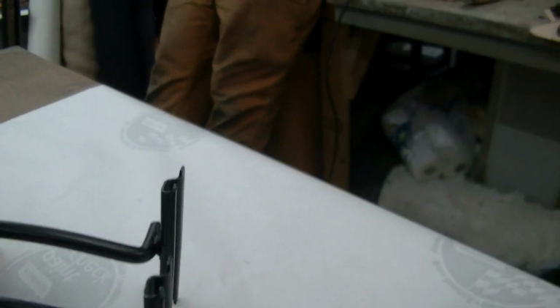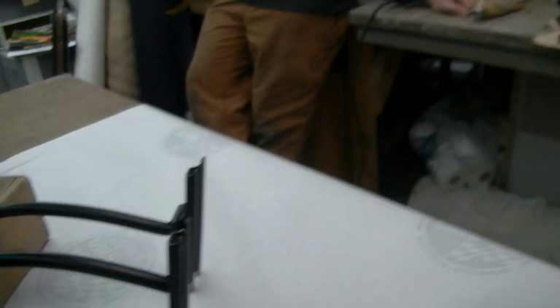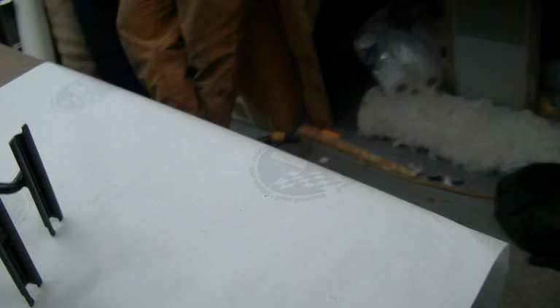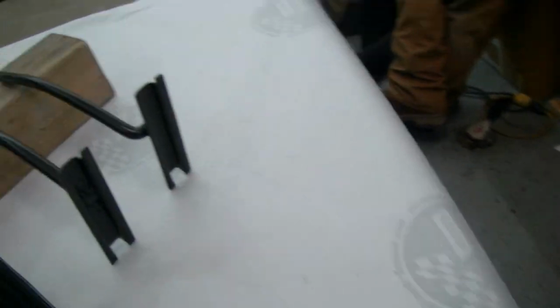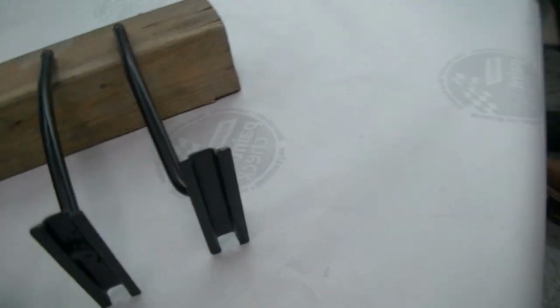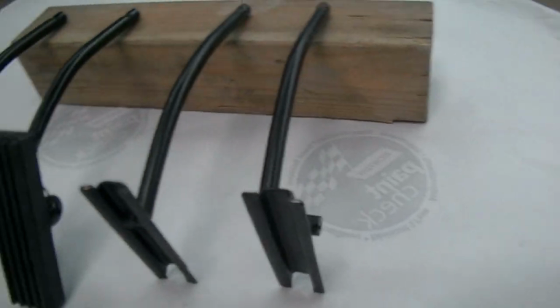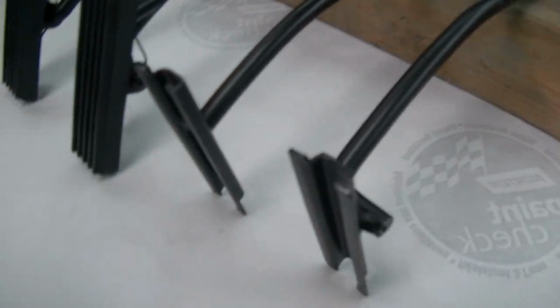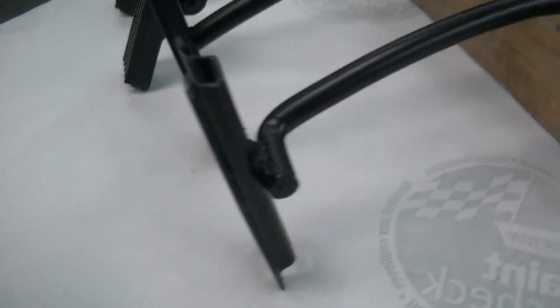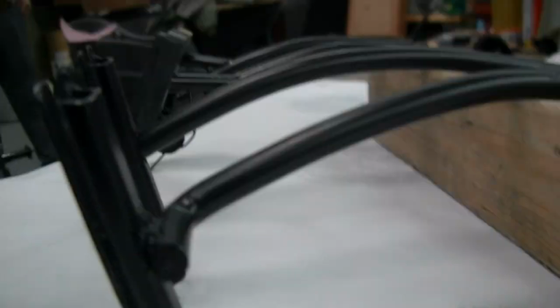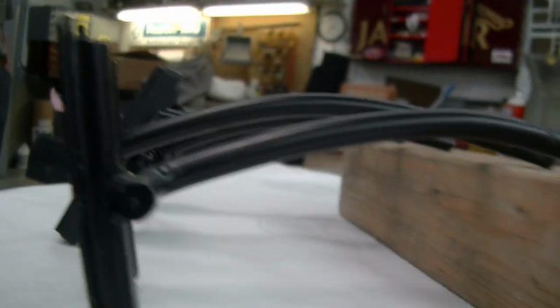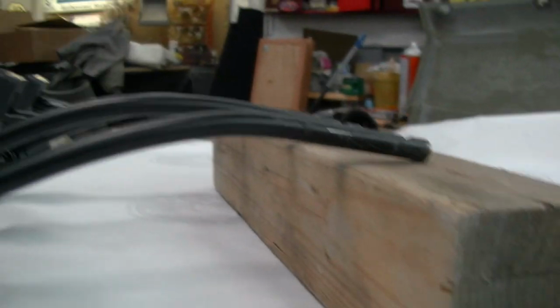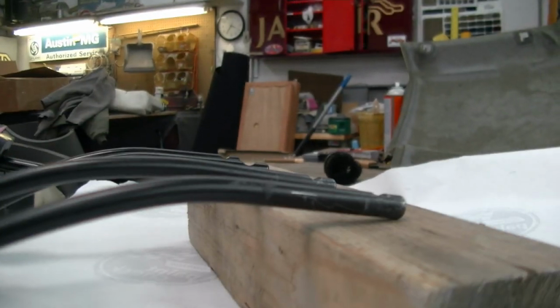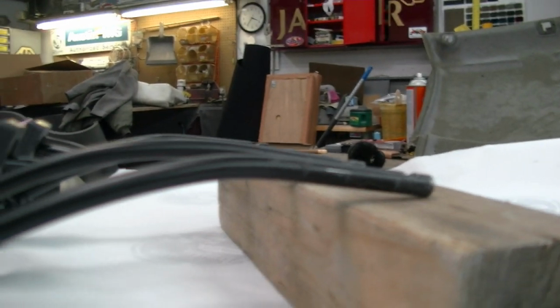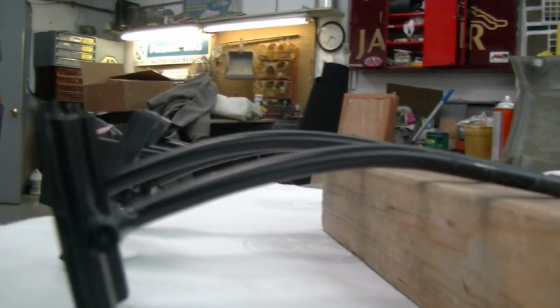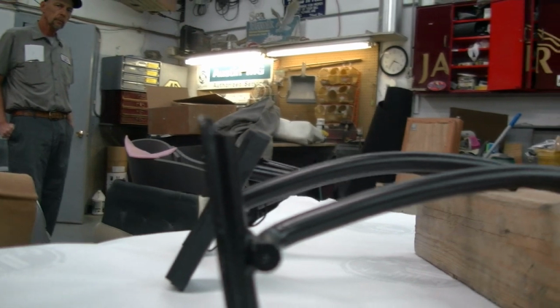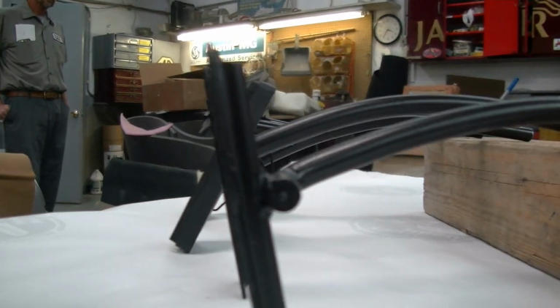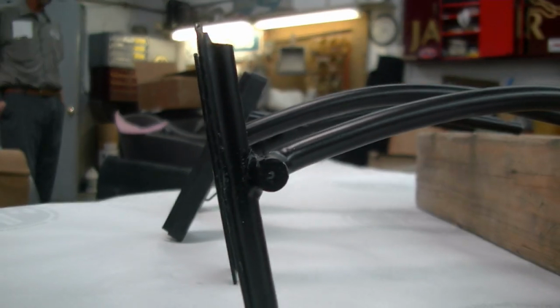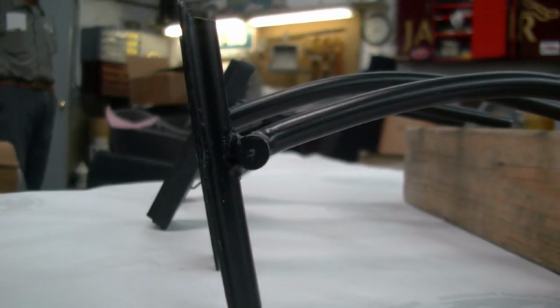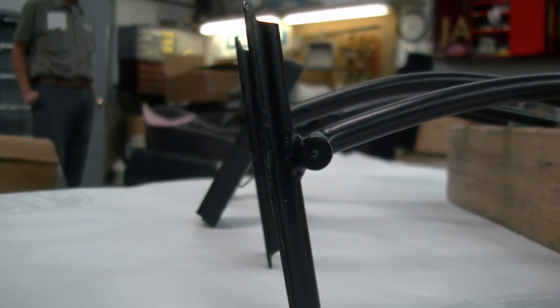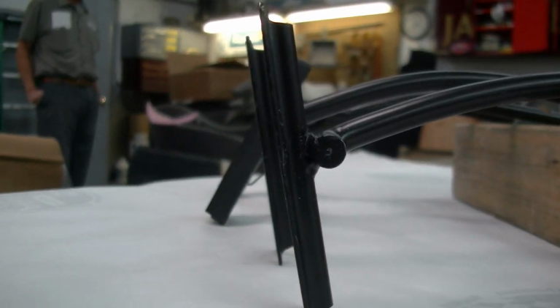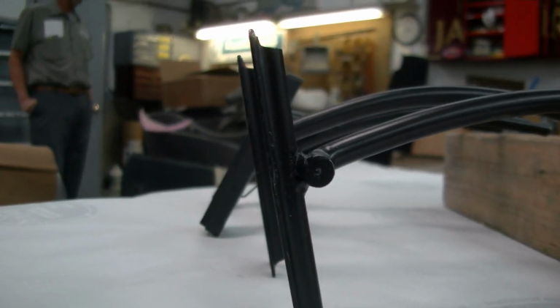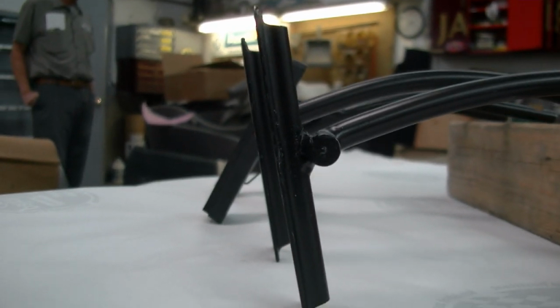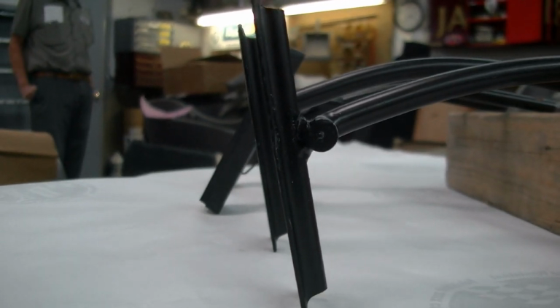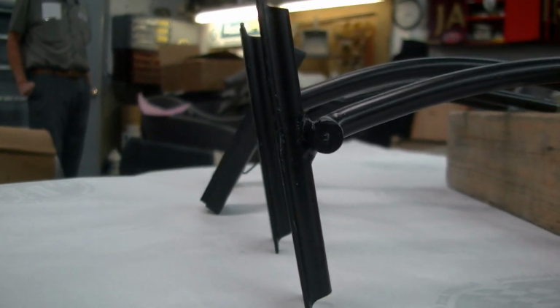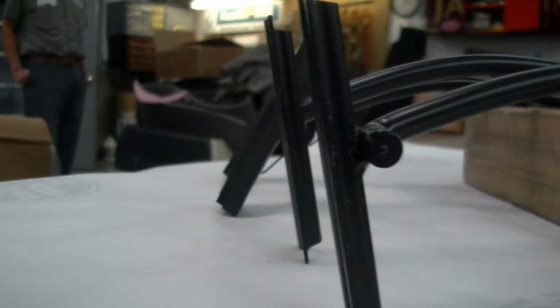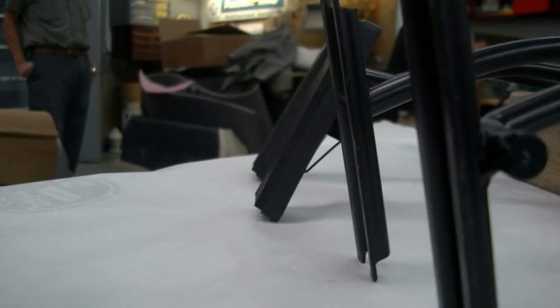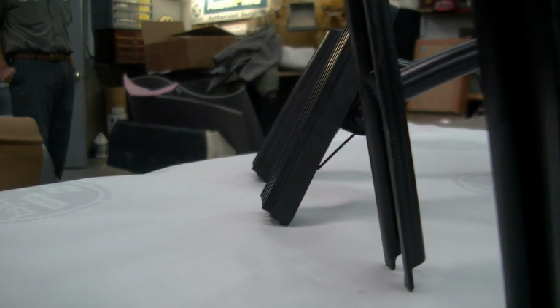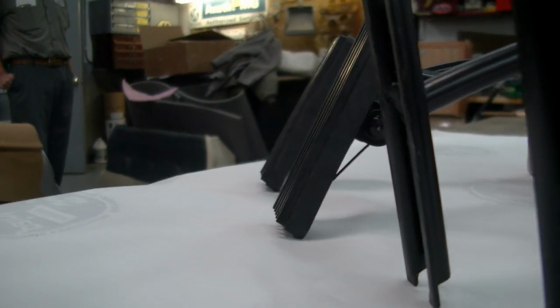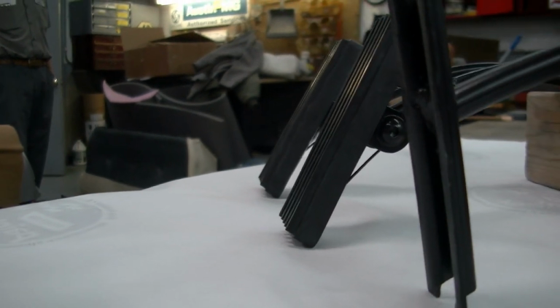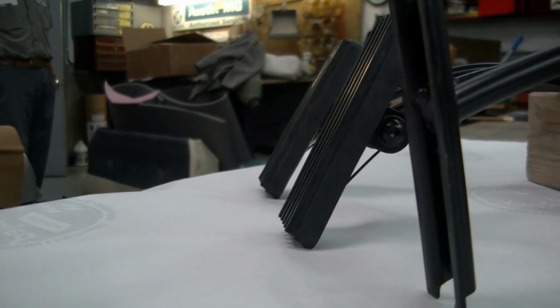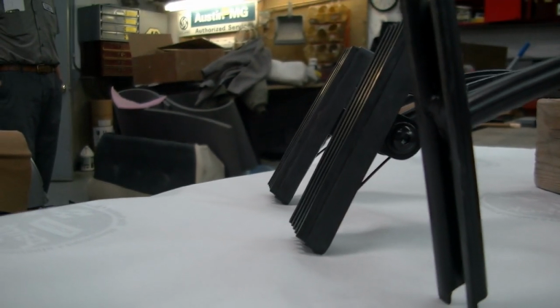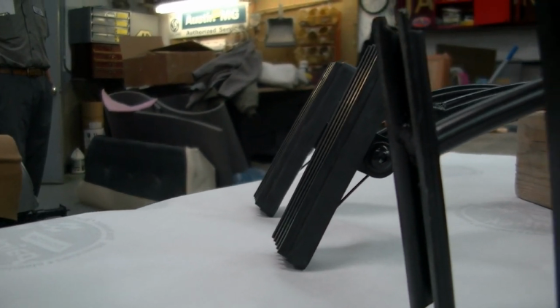You can notice the angles. When all of them are on the board, you notice the angle that the original ones were at versus the angle that the new pedals are at.